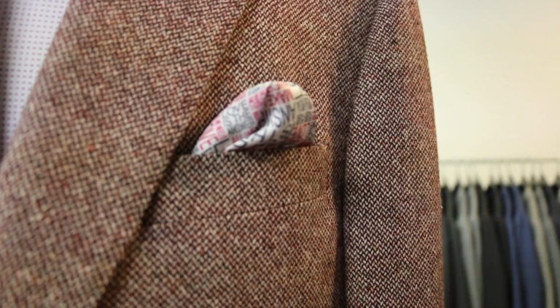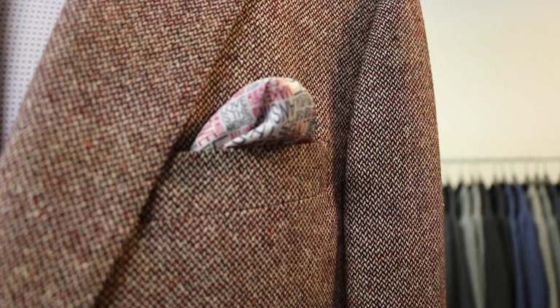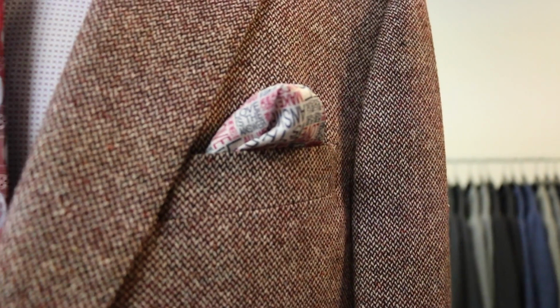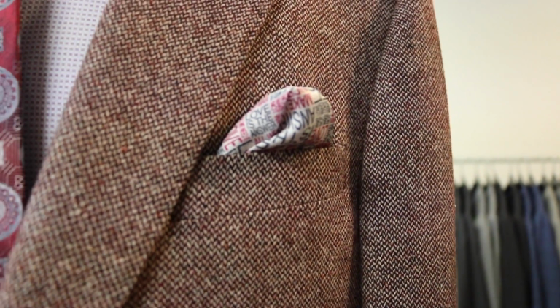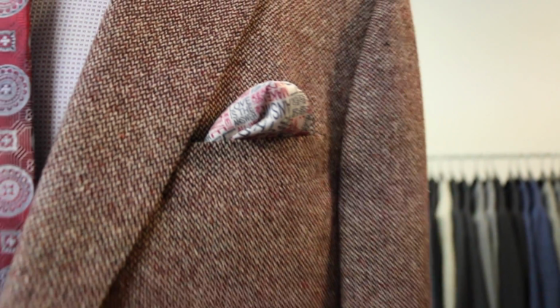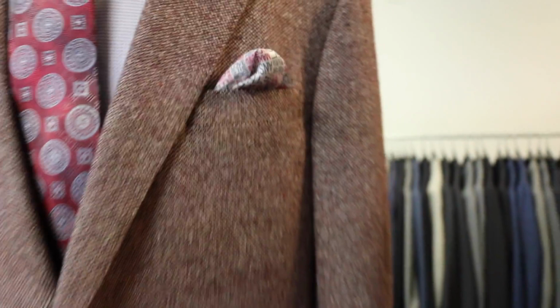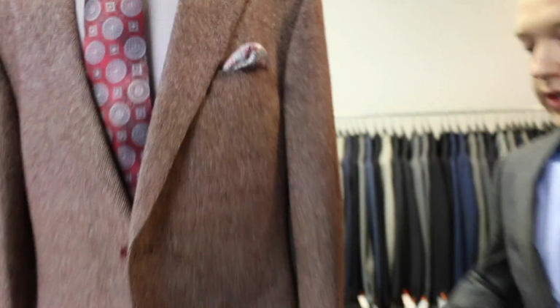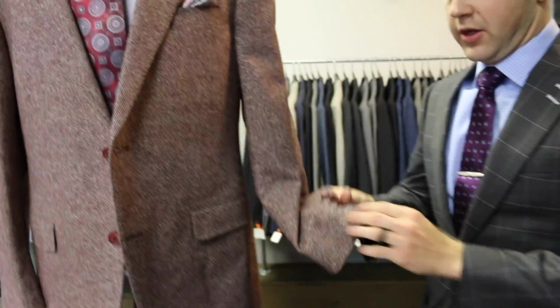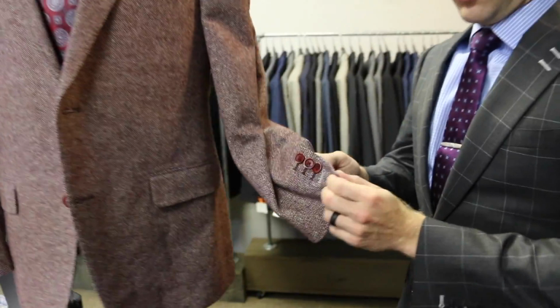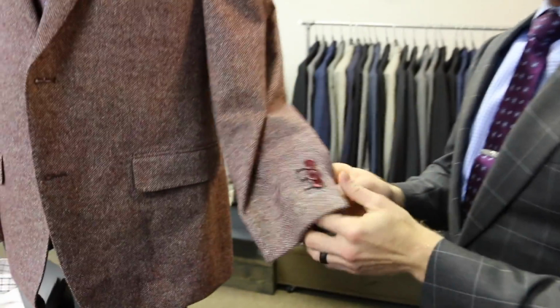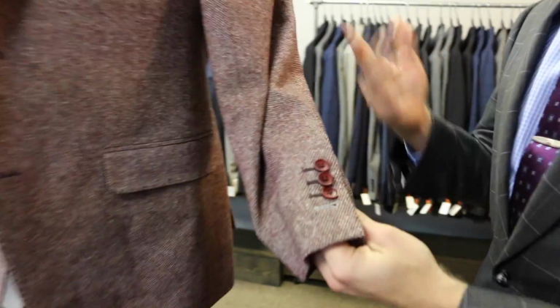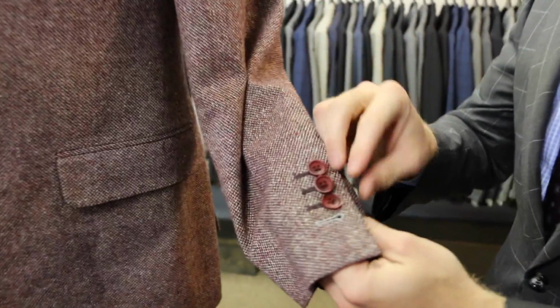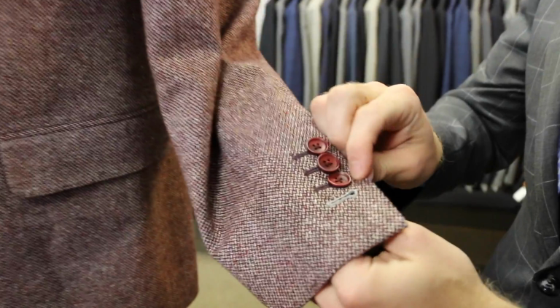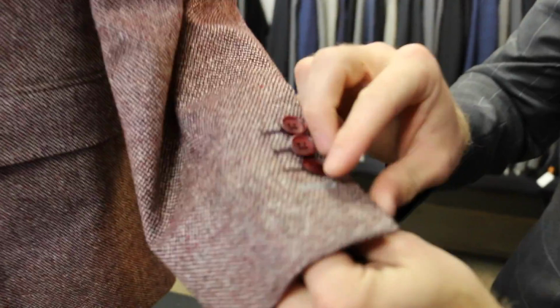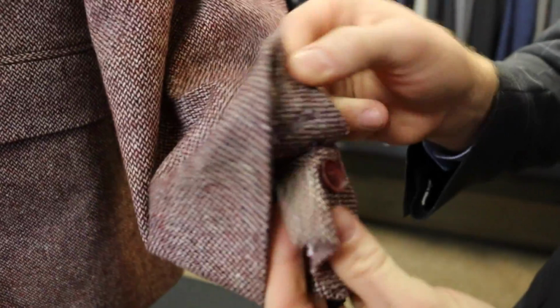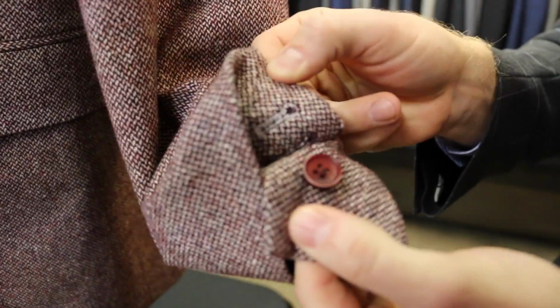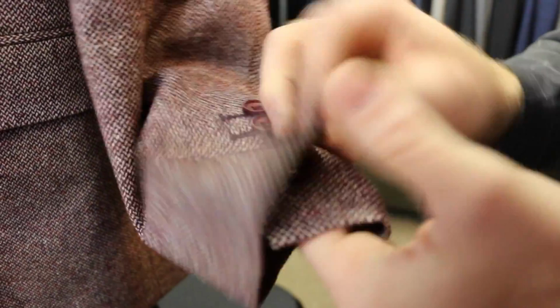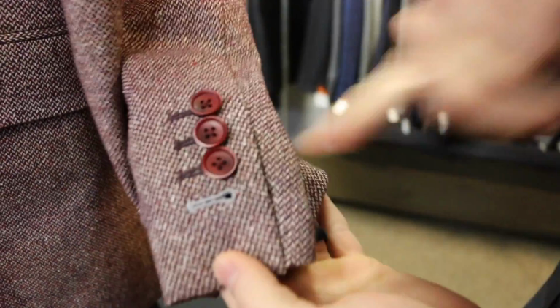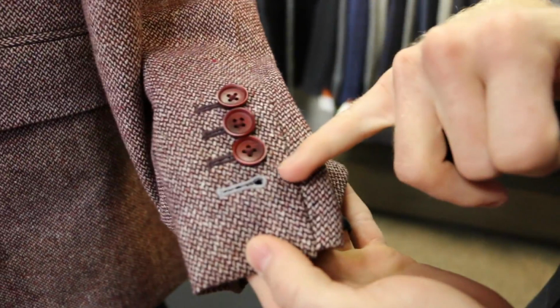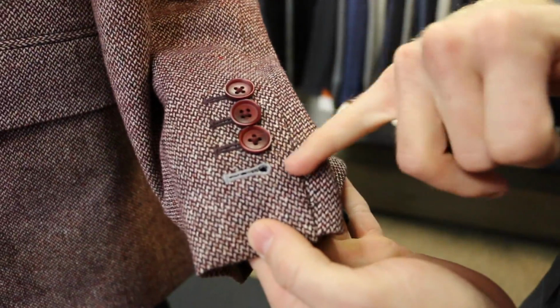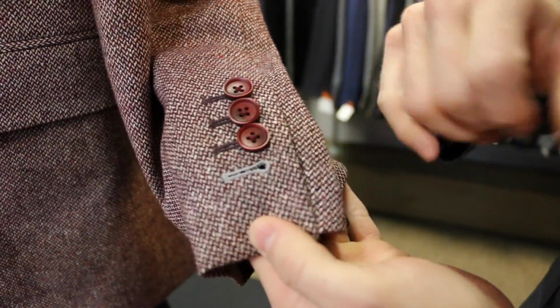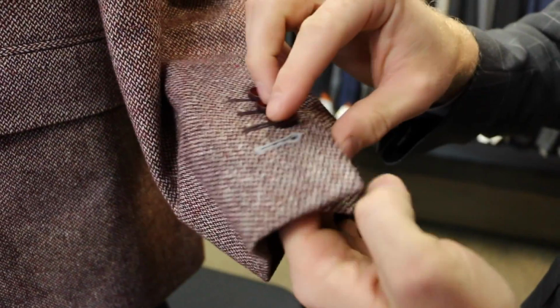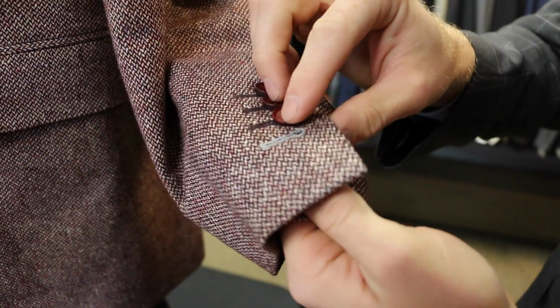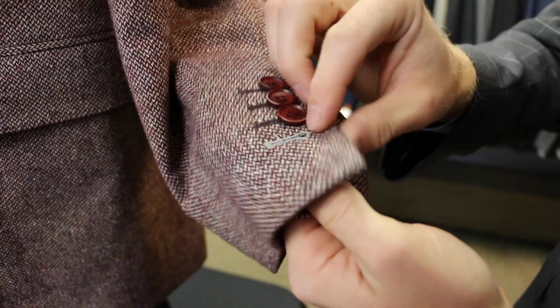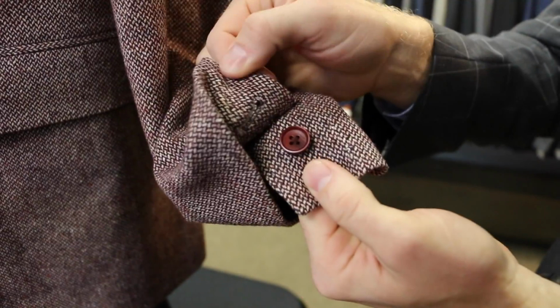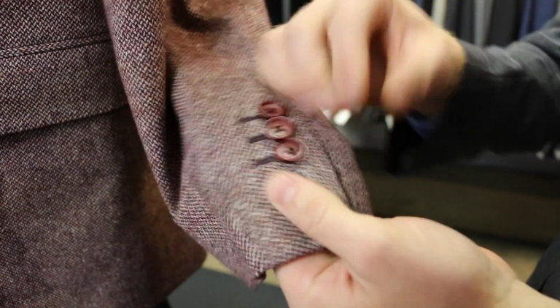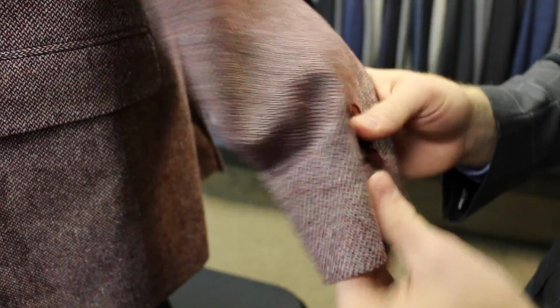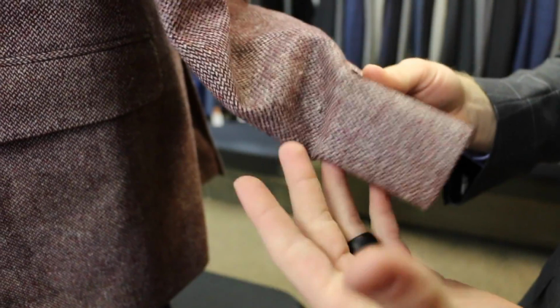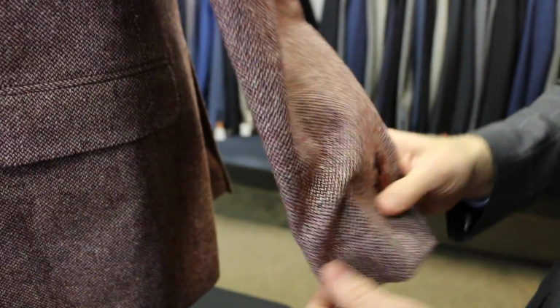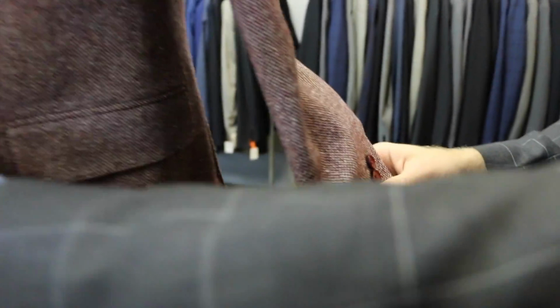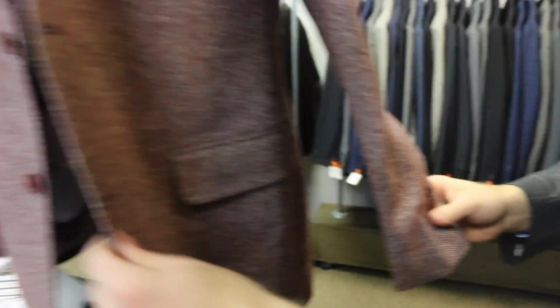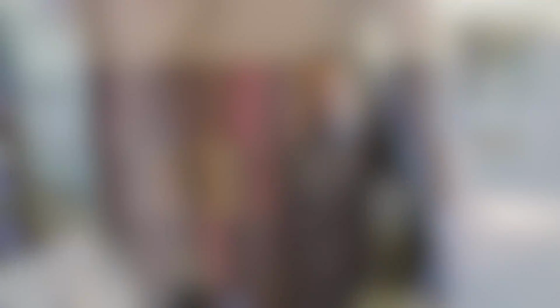So you've got your little pocket square — good to go right there. All of our suits, jackets, everything have fully functional buttonholes, just showing that it's custom. We like to leave it with a little alternating color there and leave it open so it just kind of looks cool, so people know what's going on.